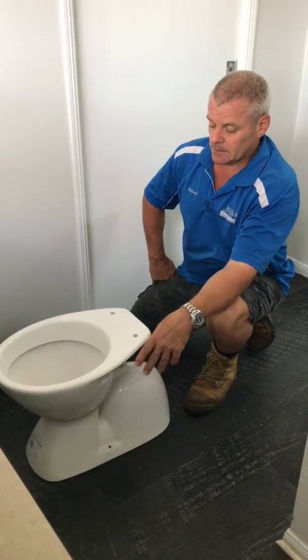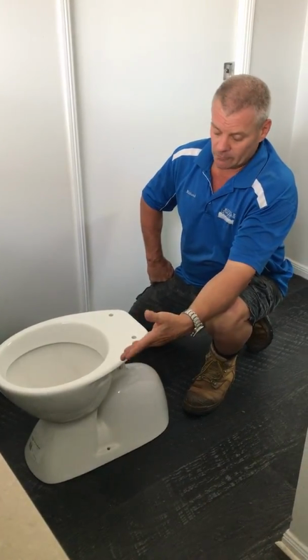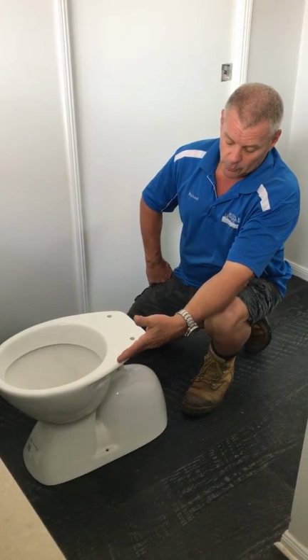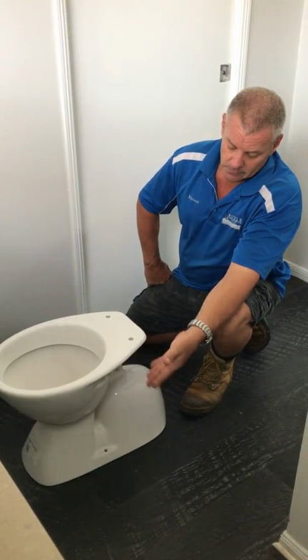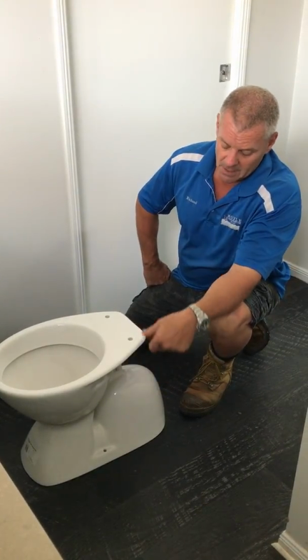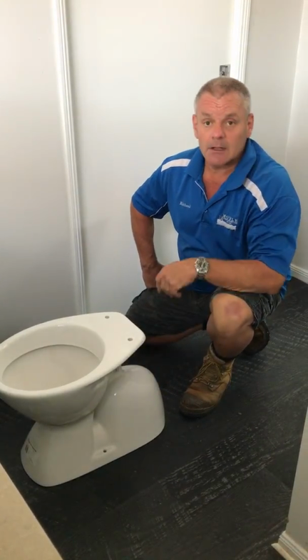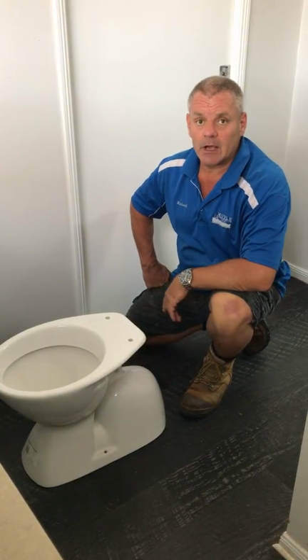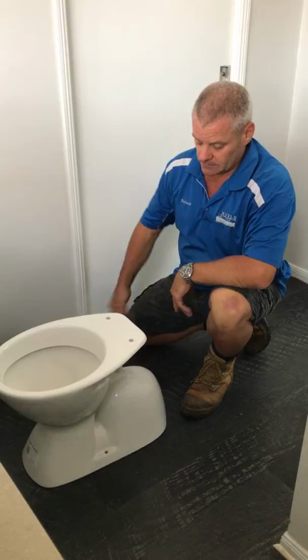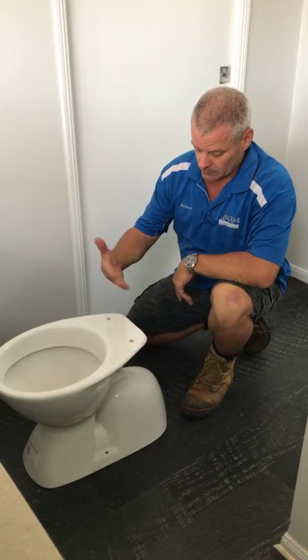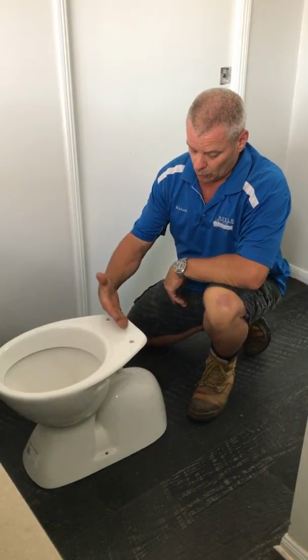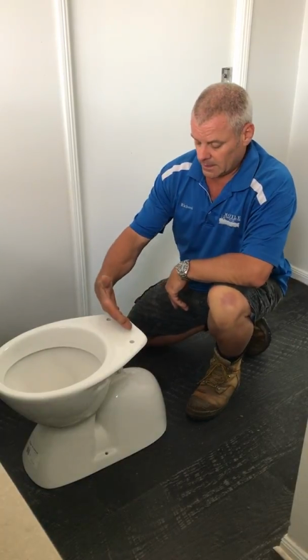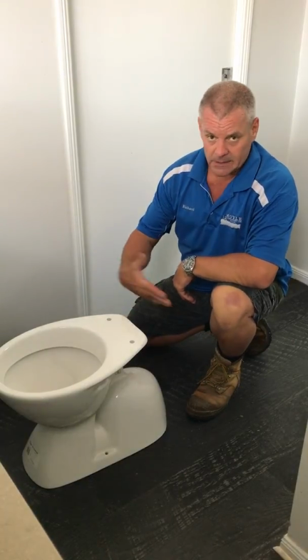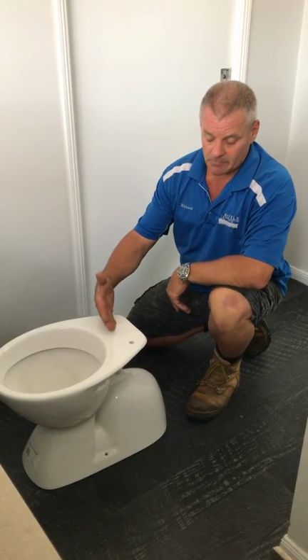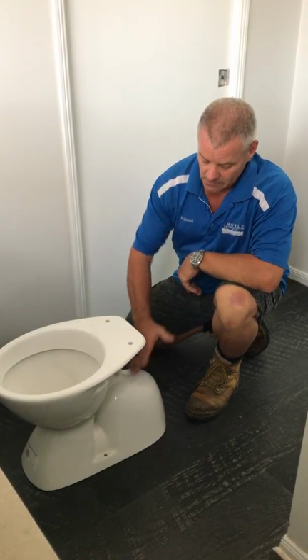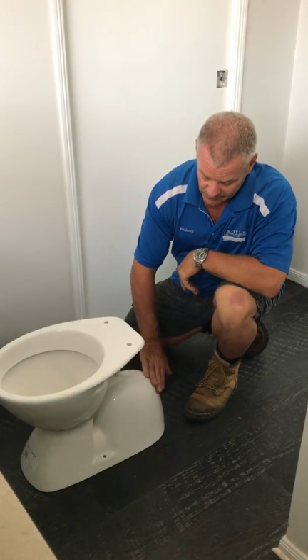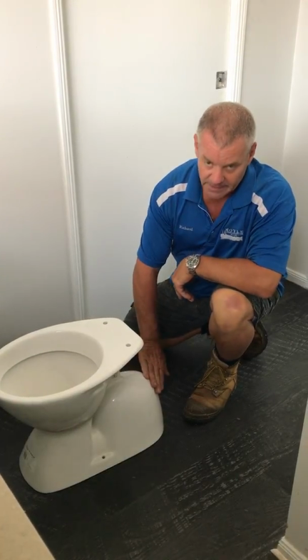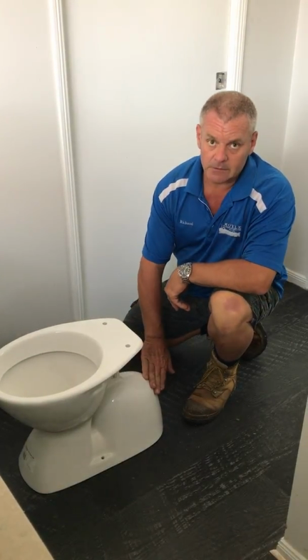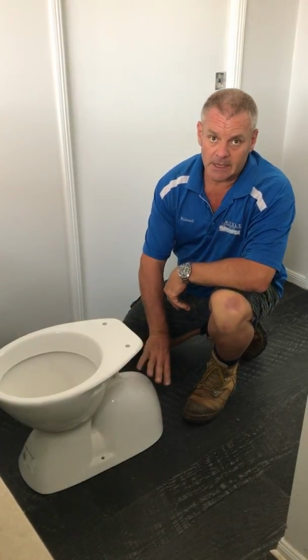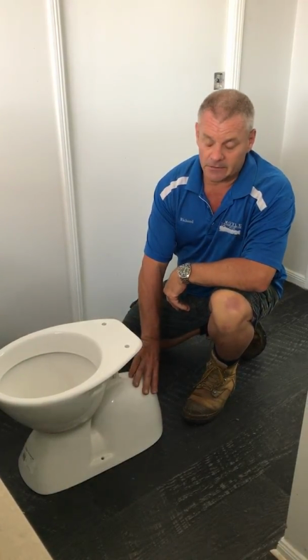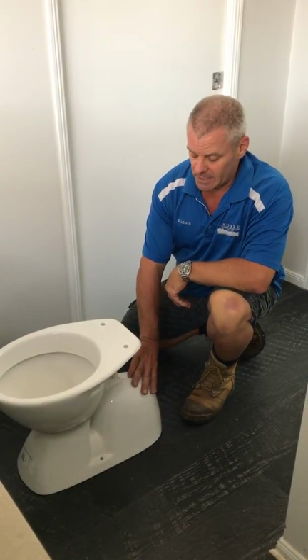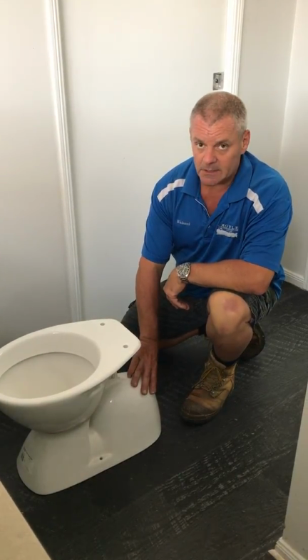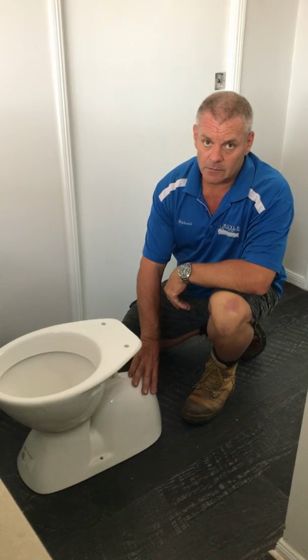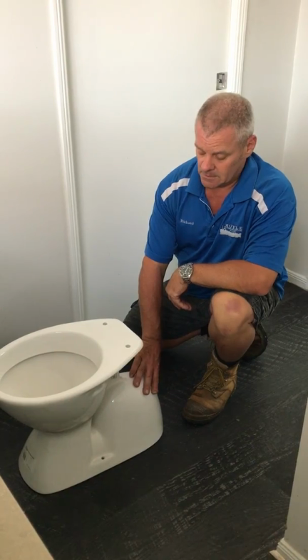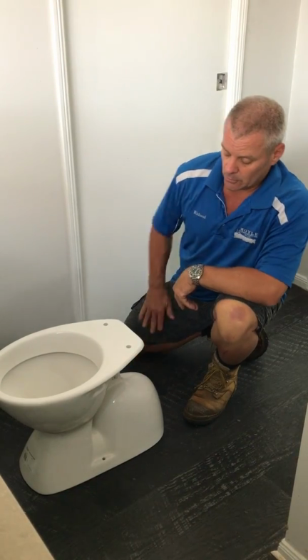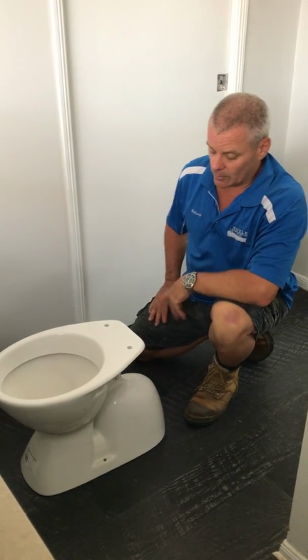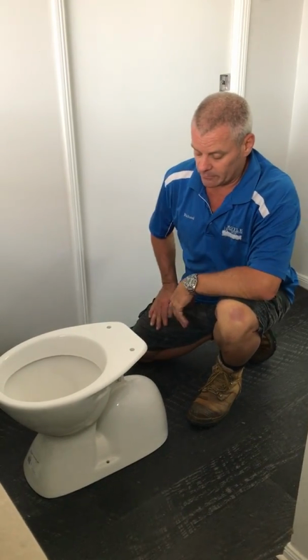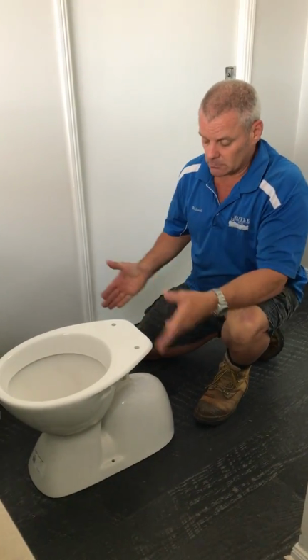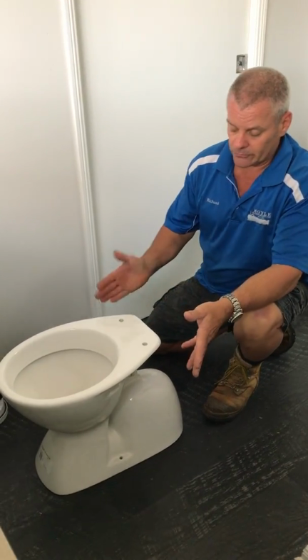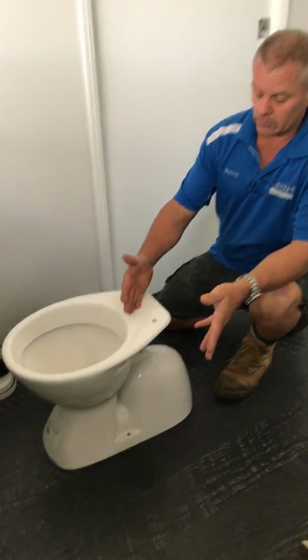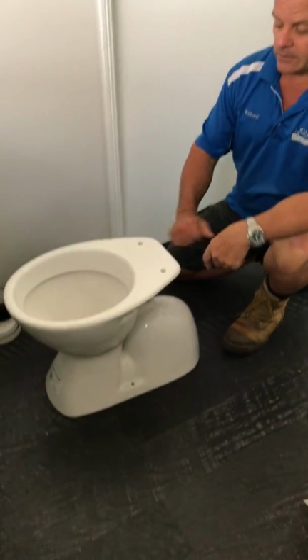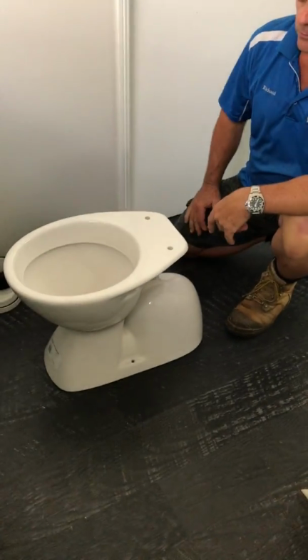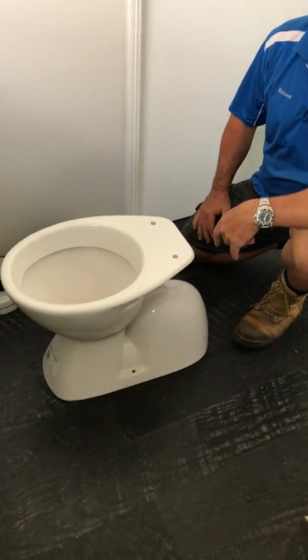So we've got a toilet pan here, close coupled or link, it doesn't matter. Concealed outlet, so you can't see the pan connector. What we've got all looks normal sitting on the floor.